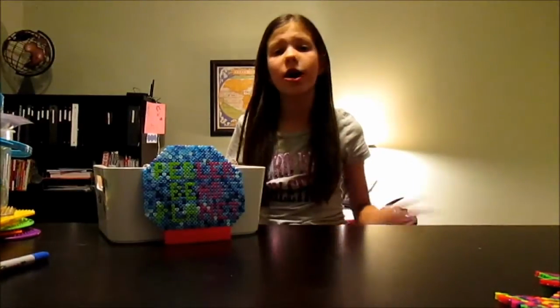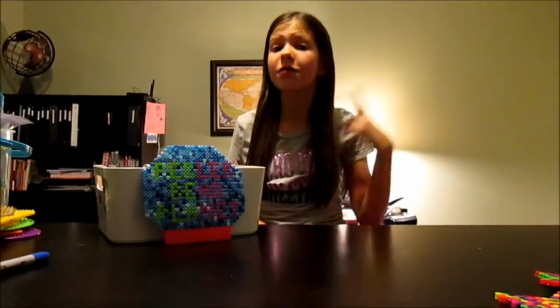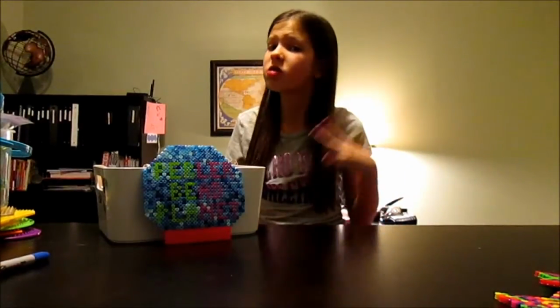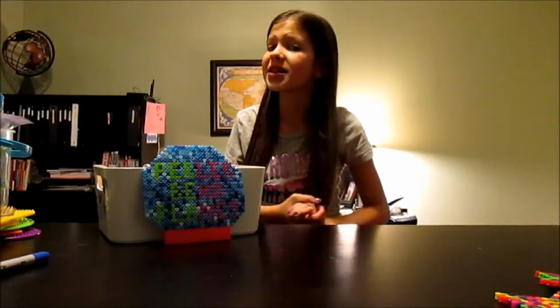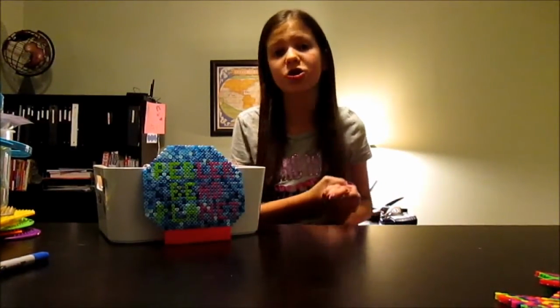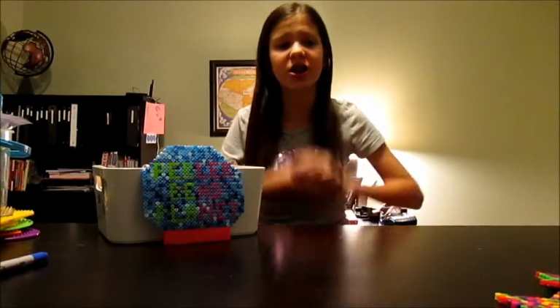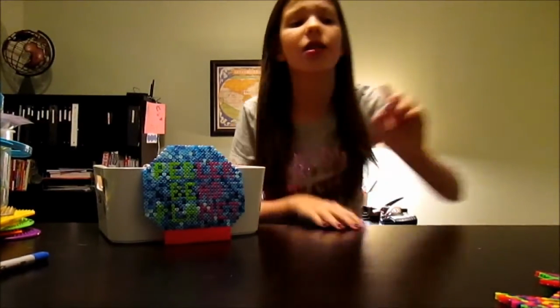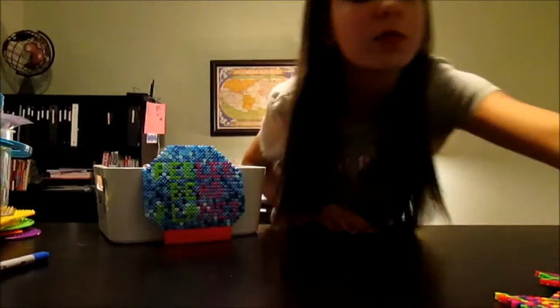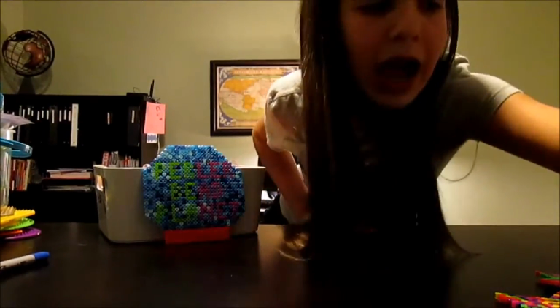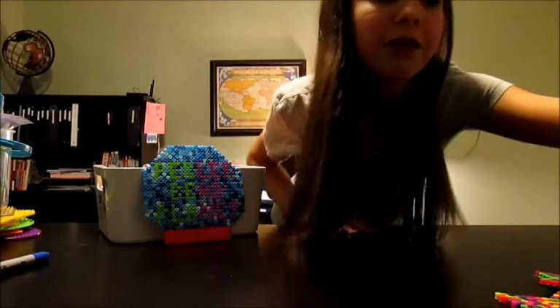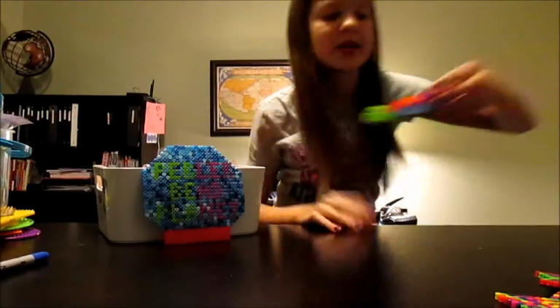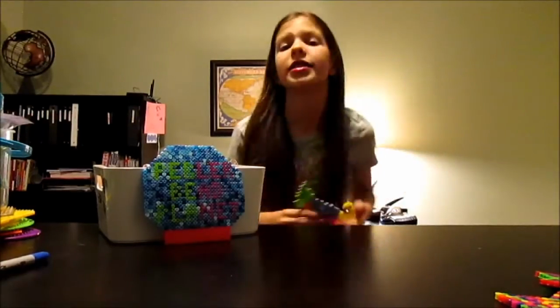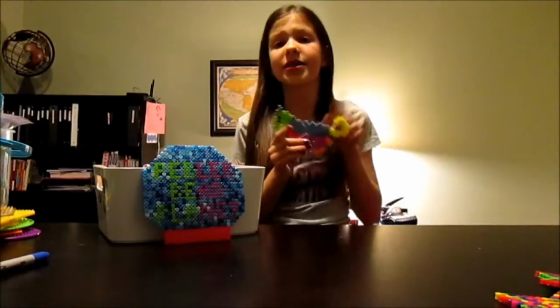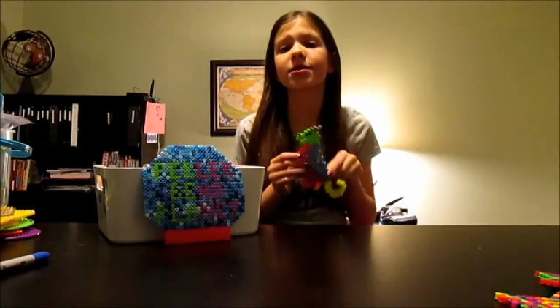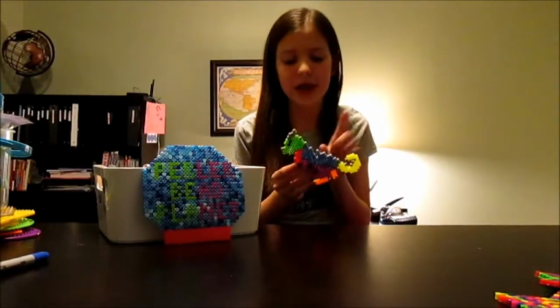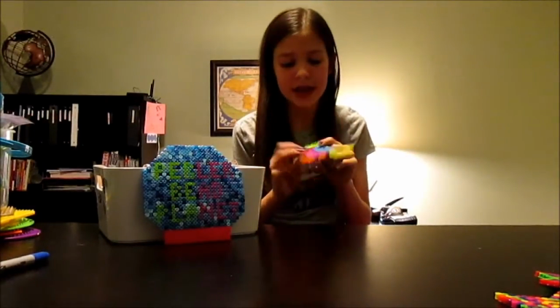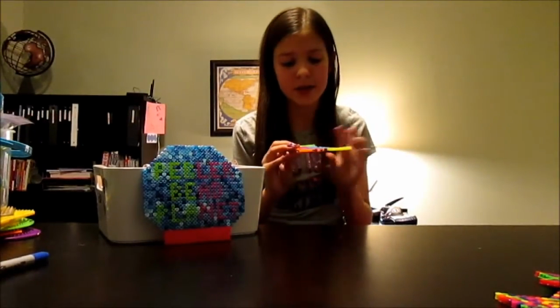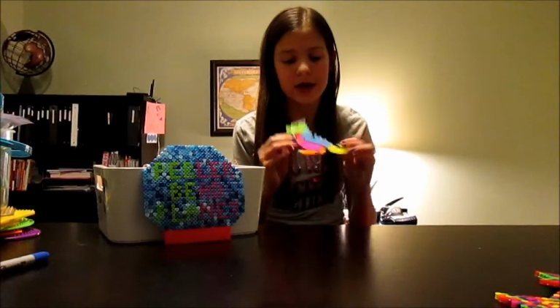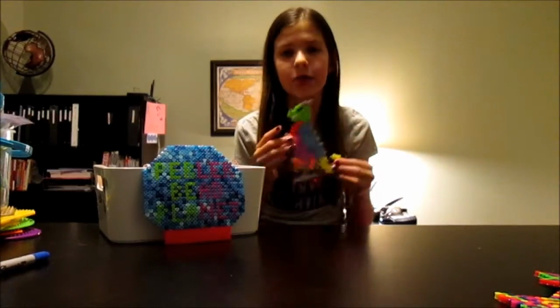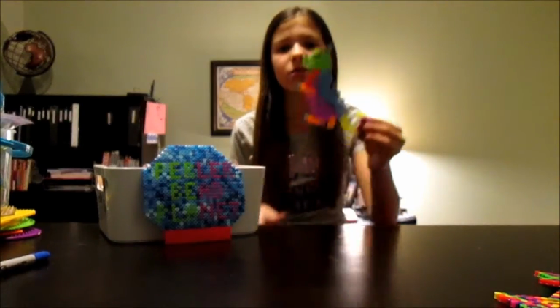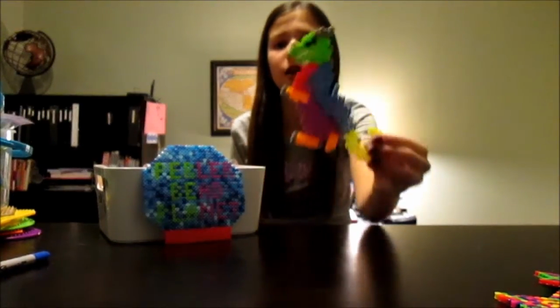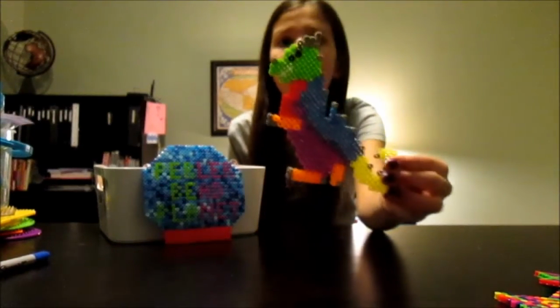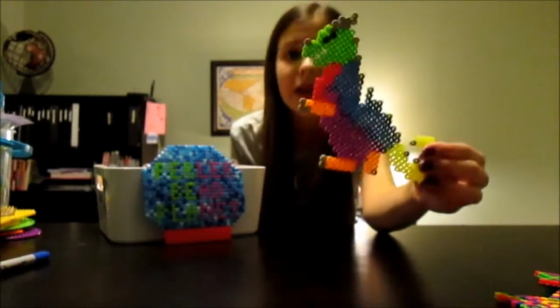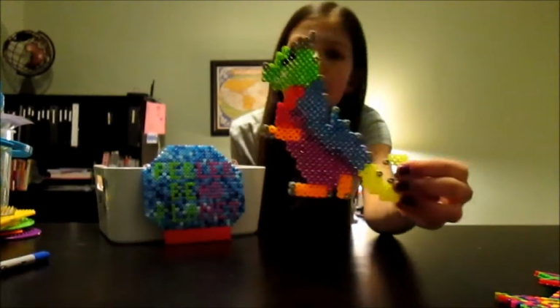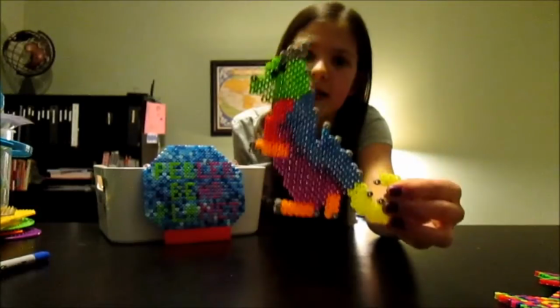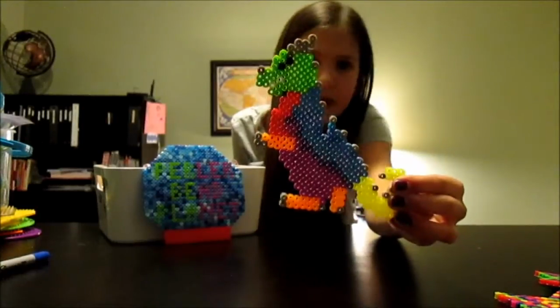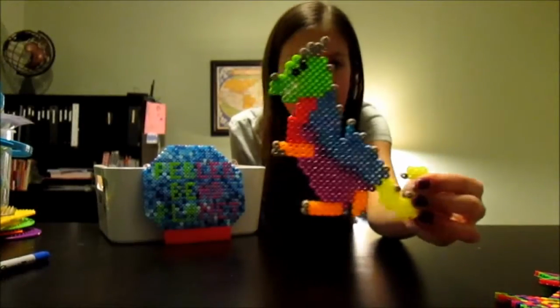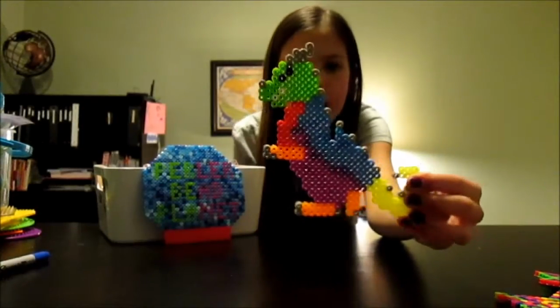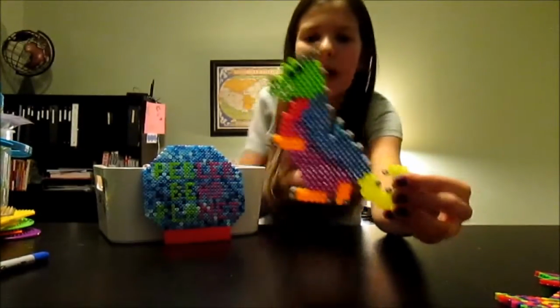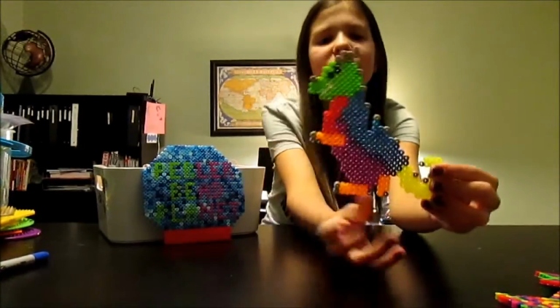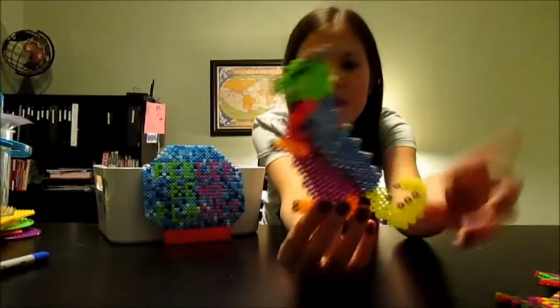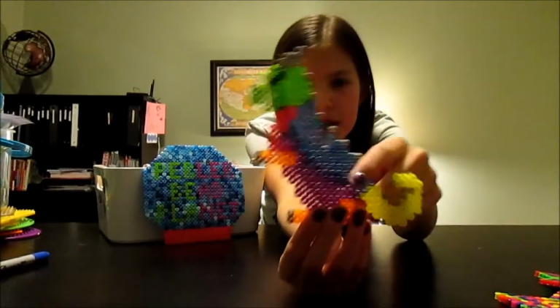Now I have two of my sister's creations. The first one is the dinosaur and it is really cool and really colorful. We did get this from the idea book but I just think this is really cute.